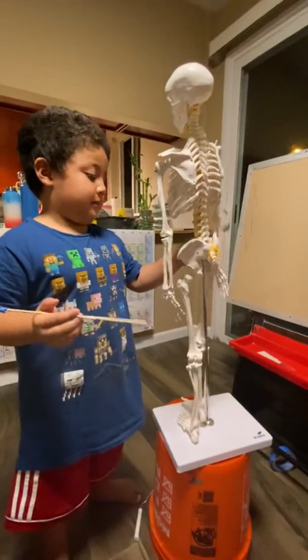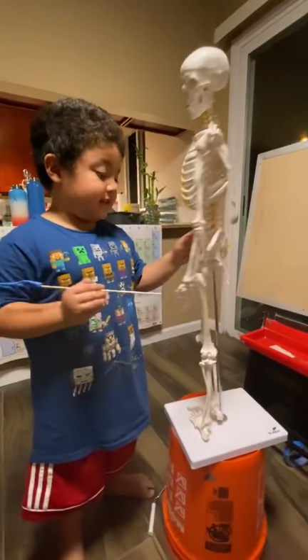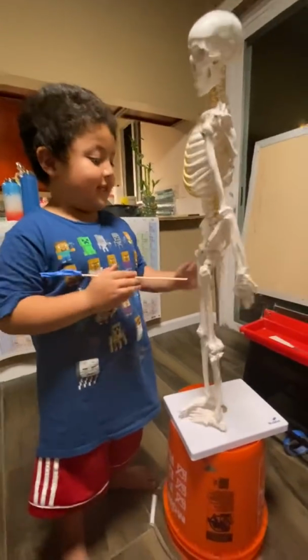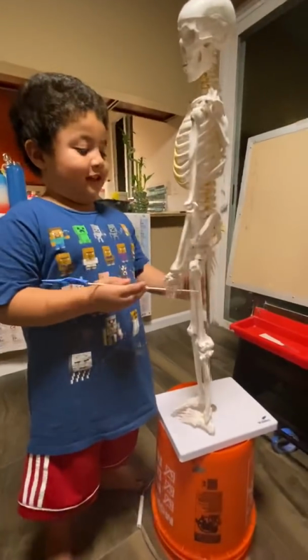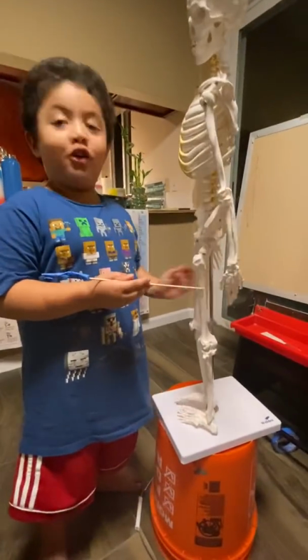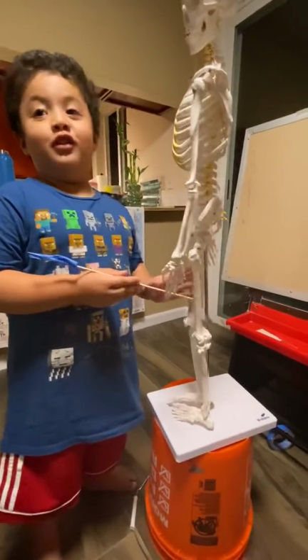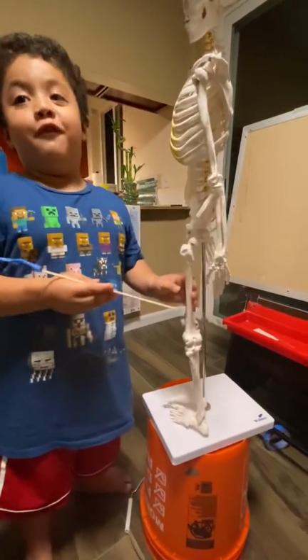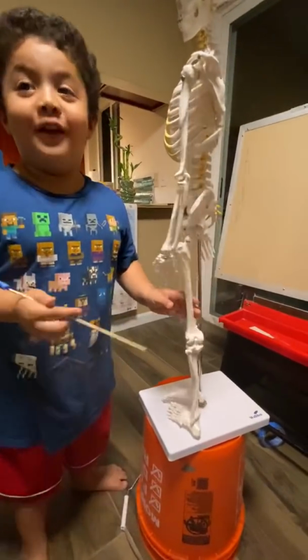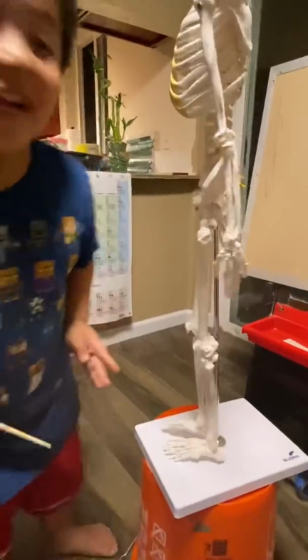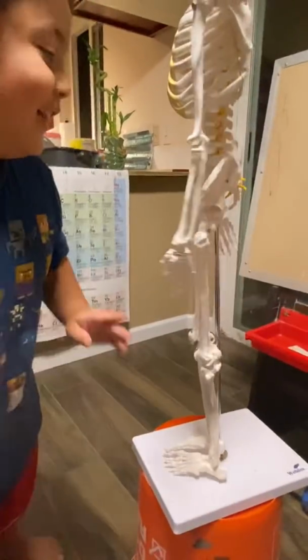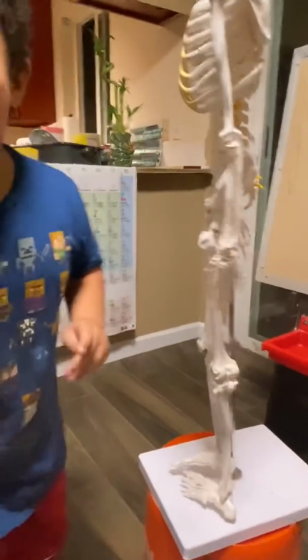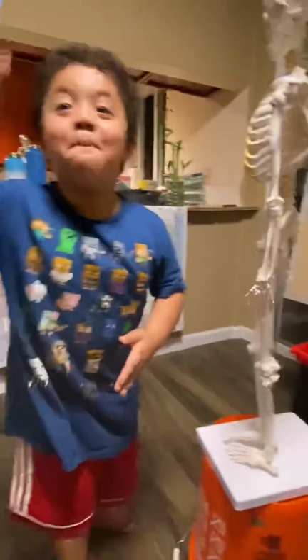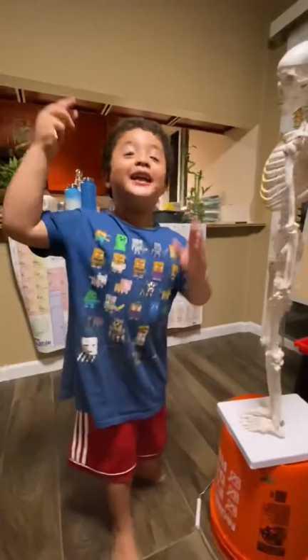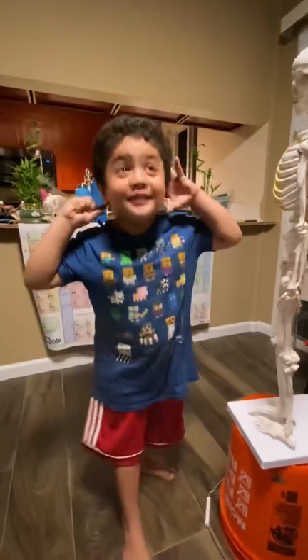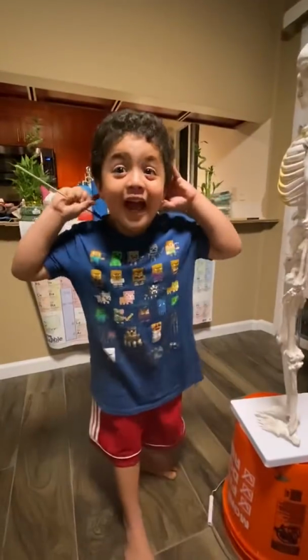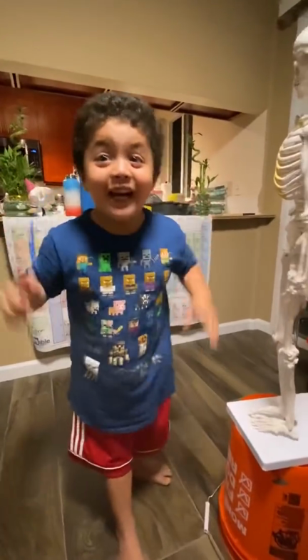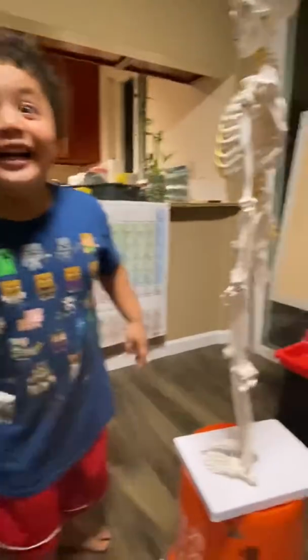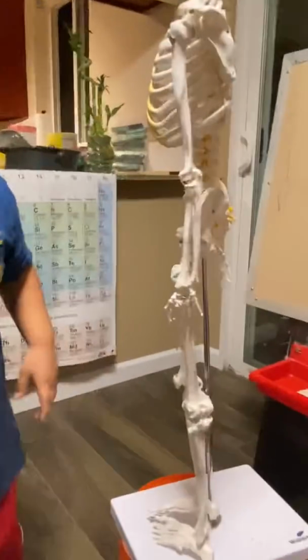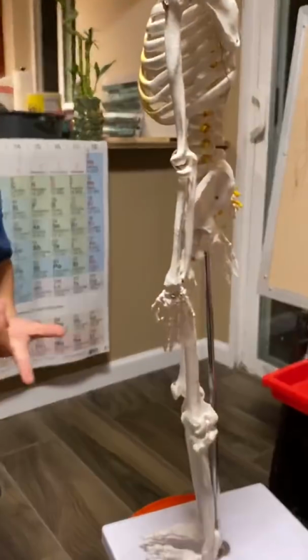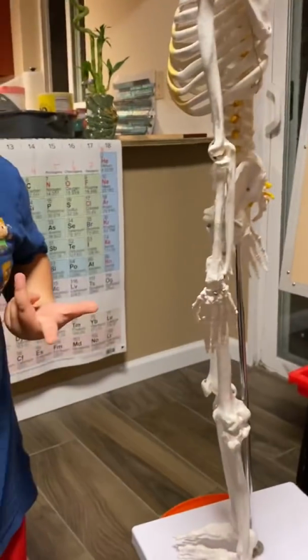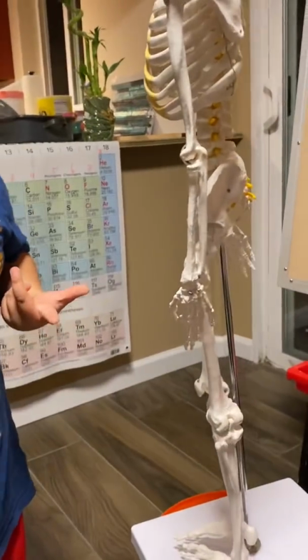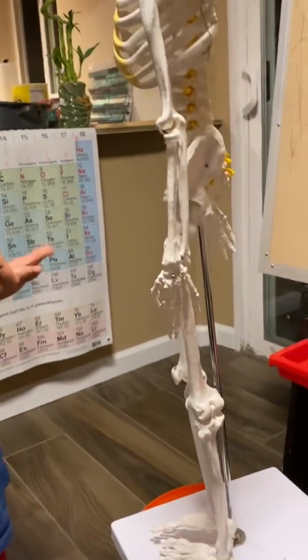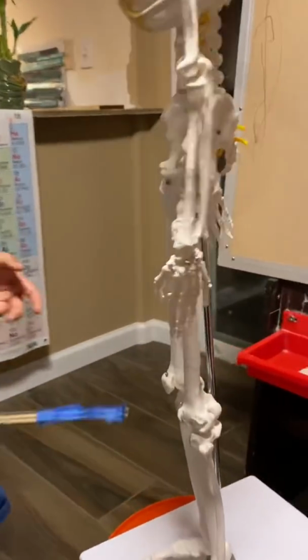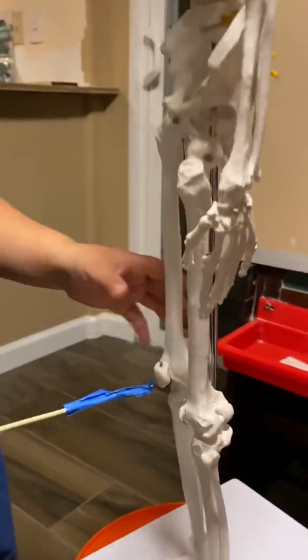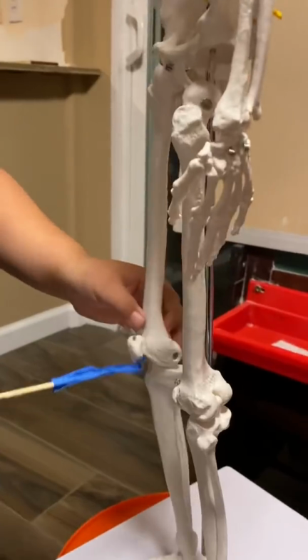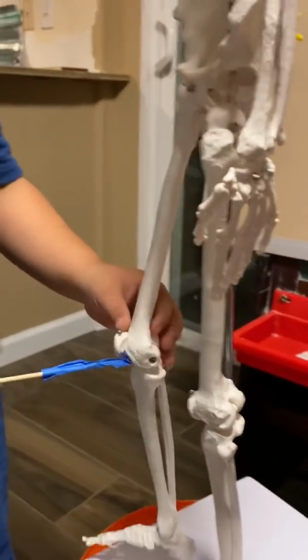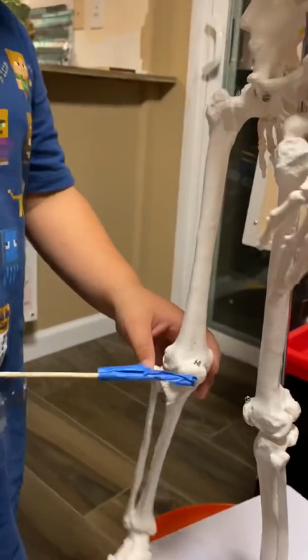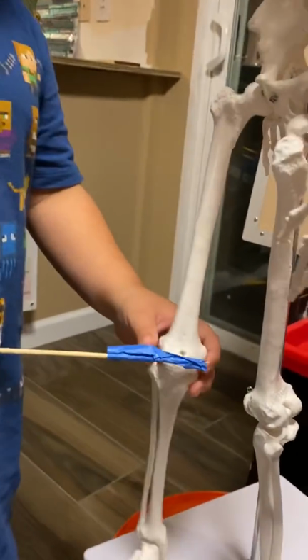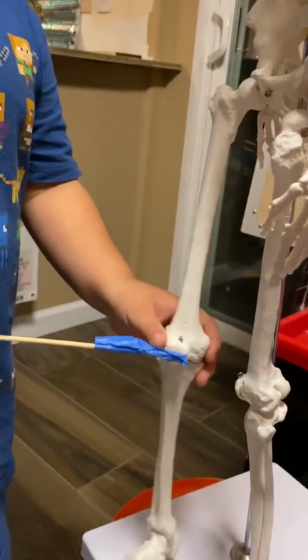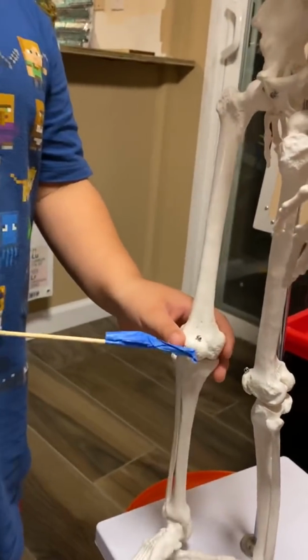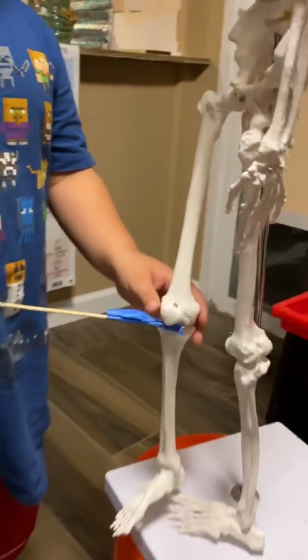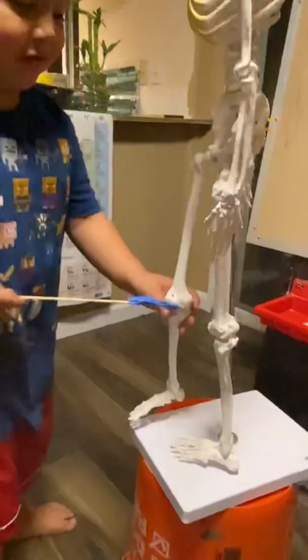This is called the femur. It's so big it has a neck. This is called the patella.